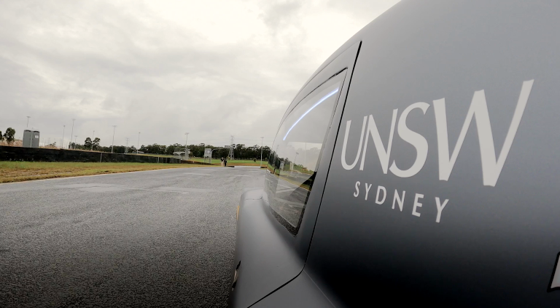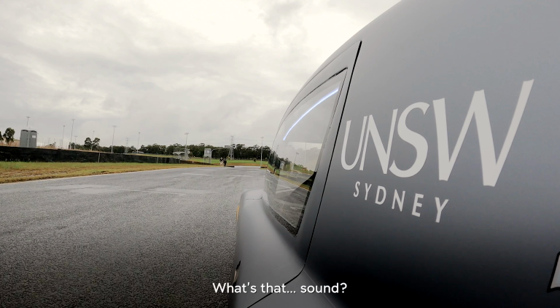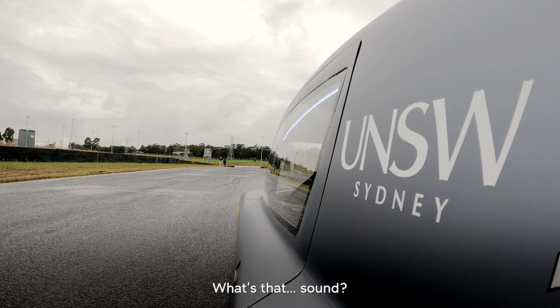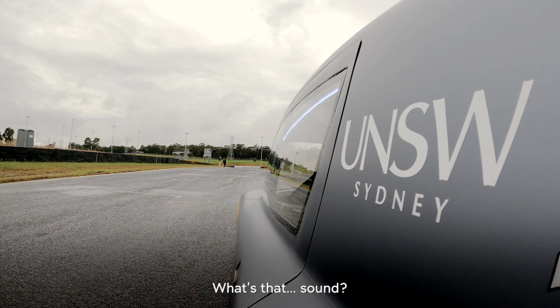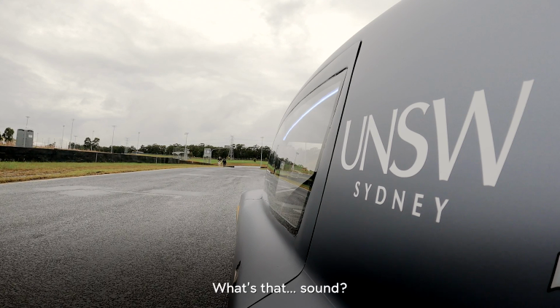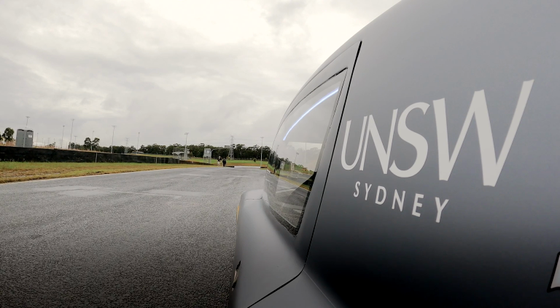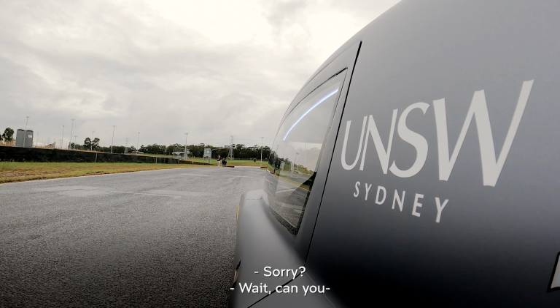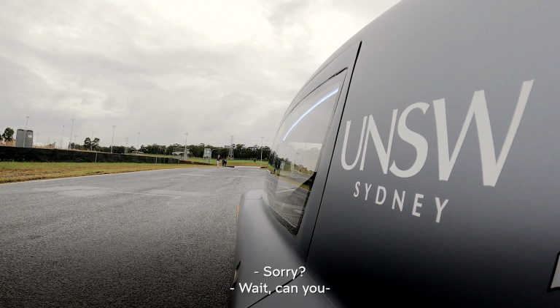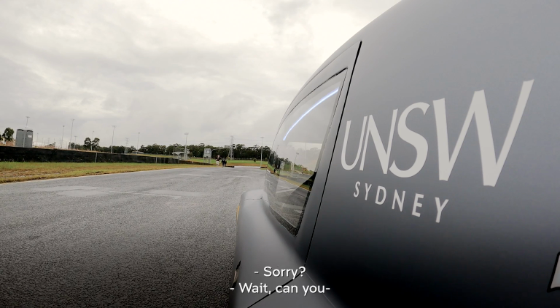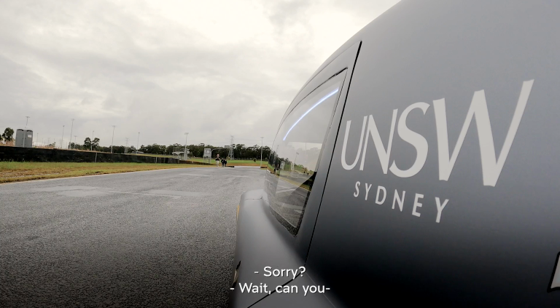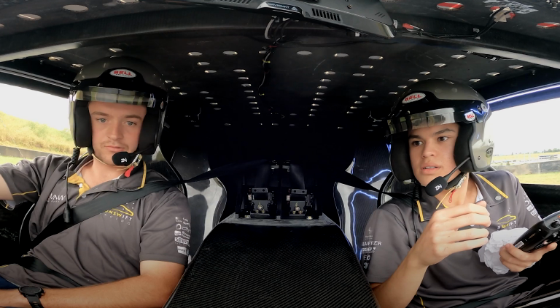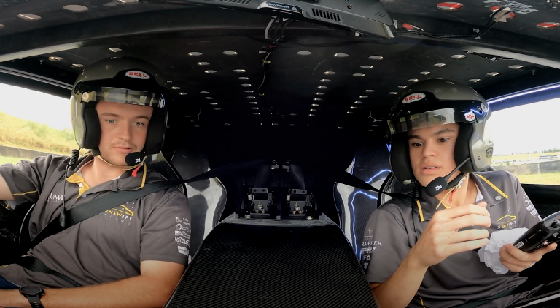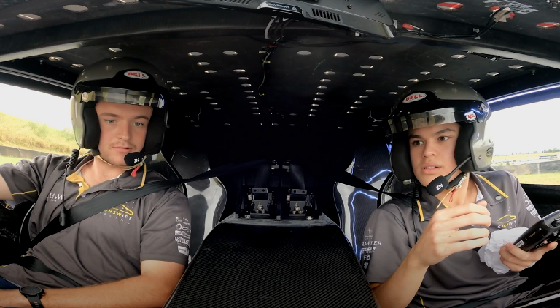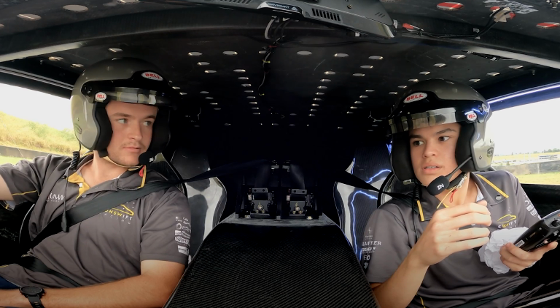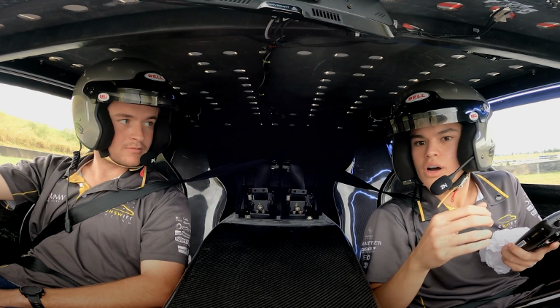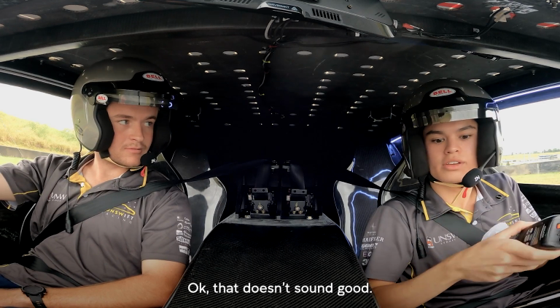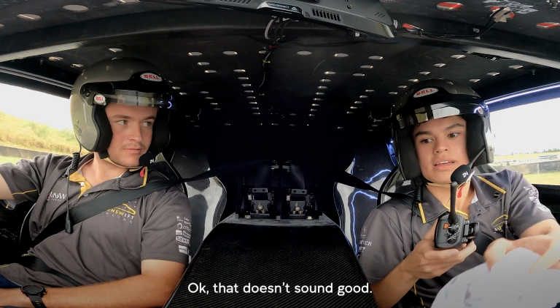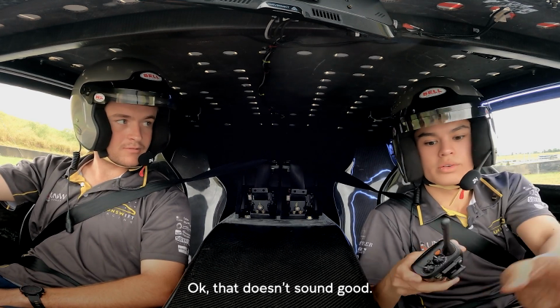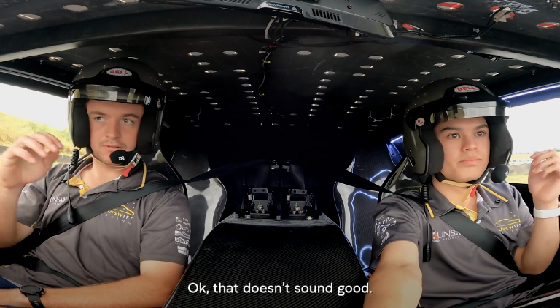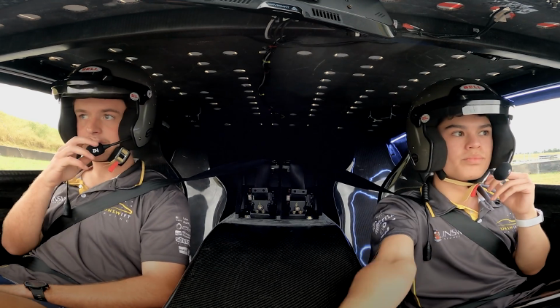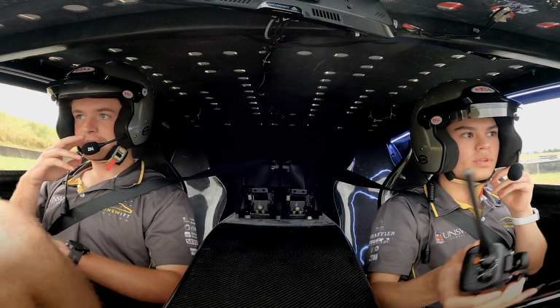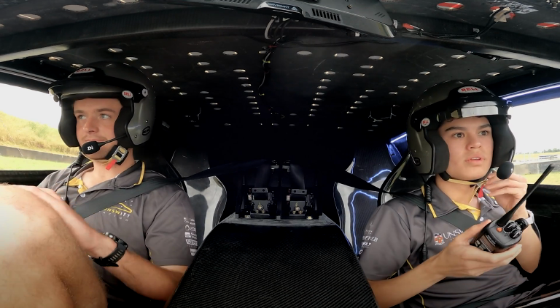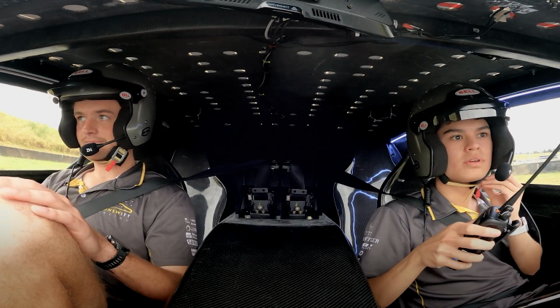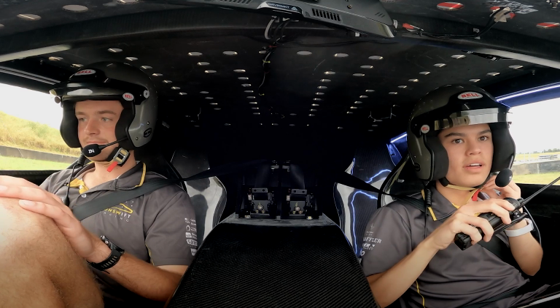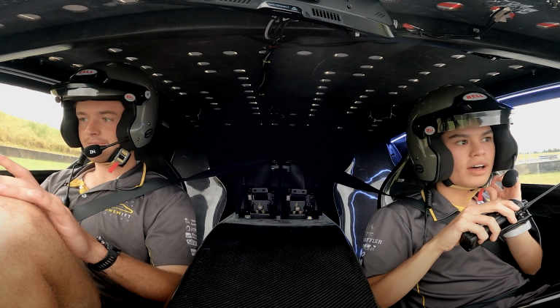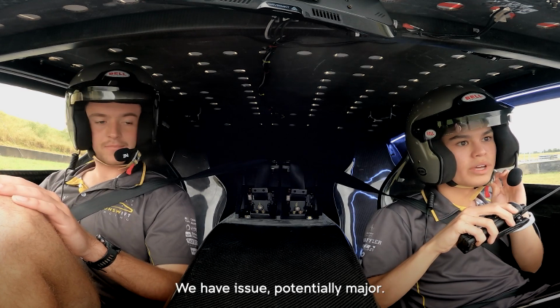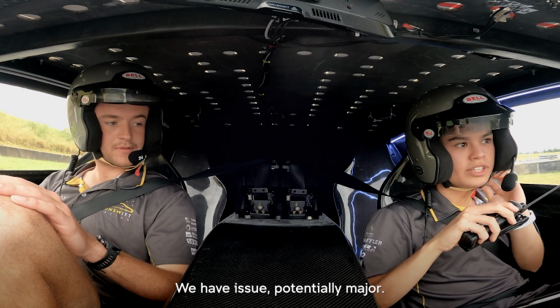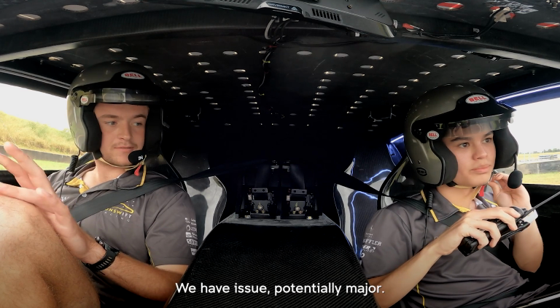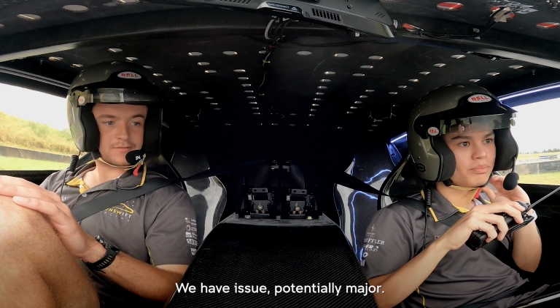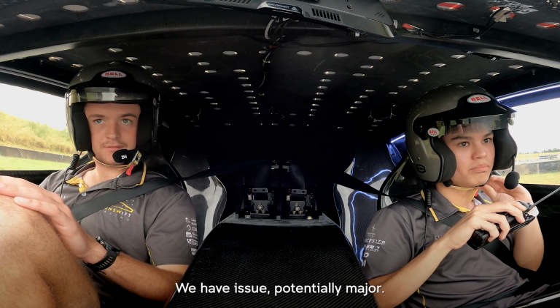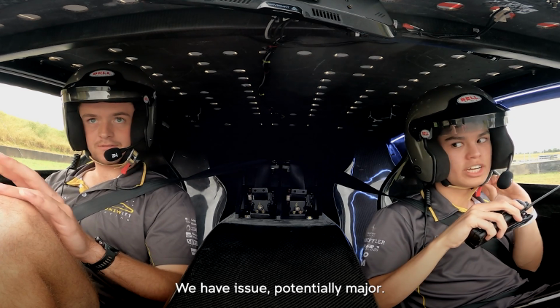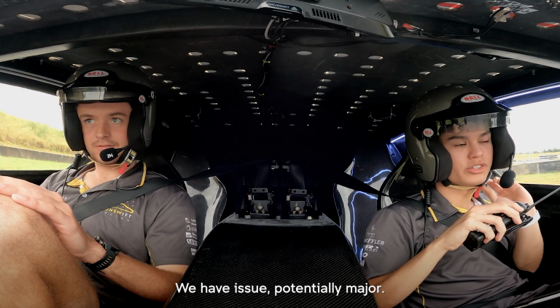What was that sound? That doesn't sound good. We have an issue — potentially major.